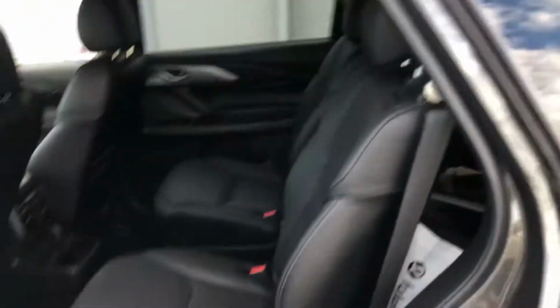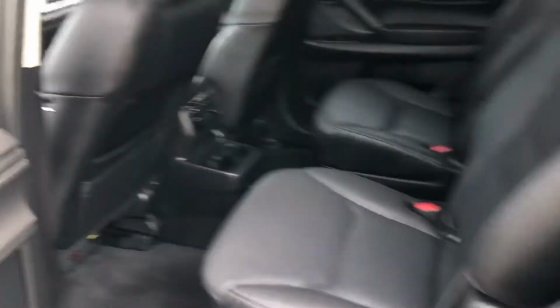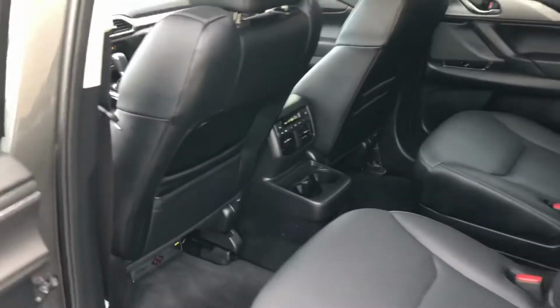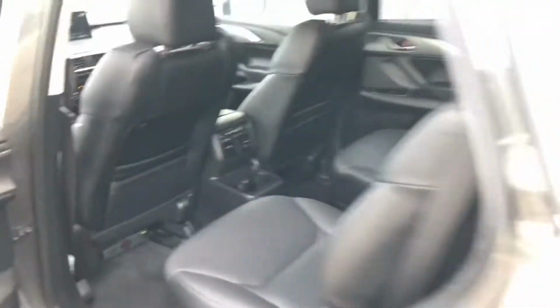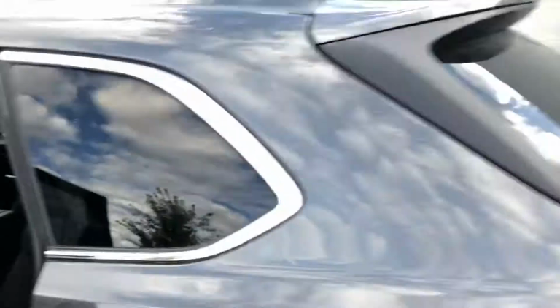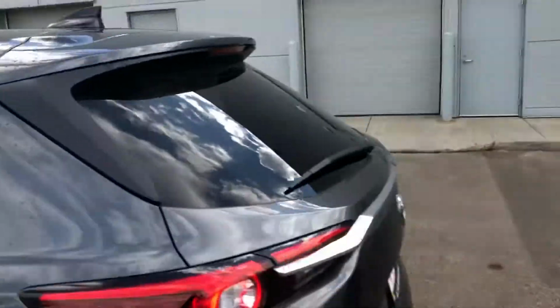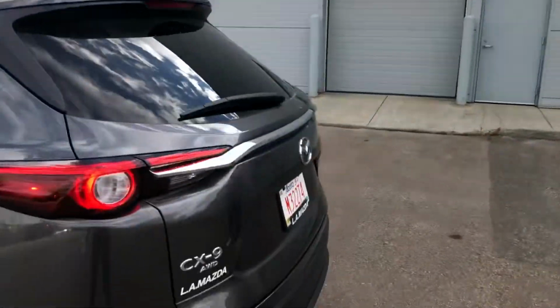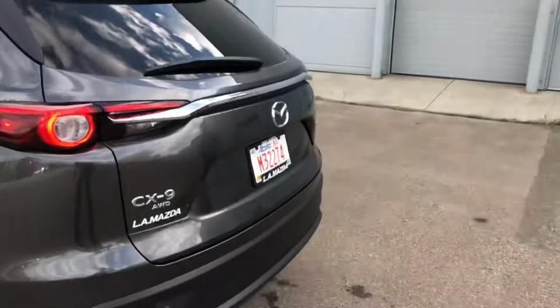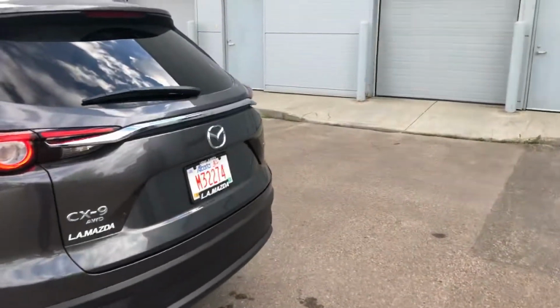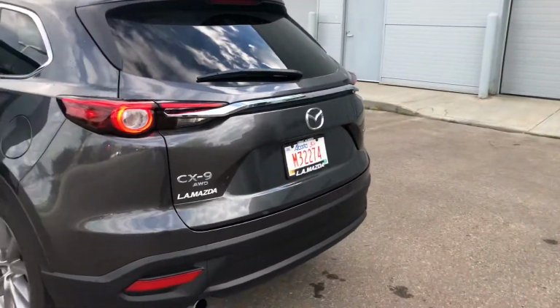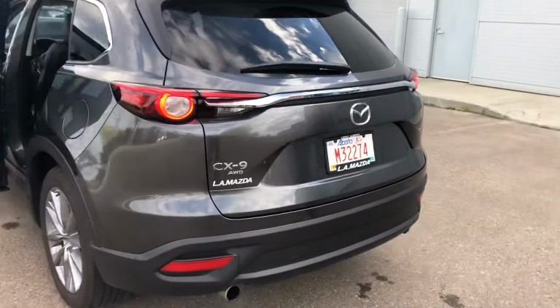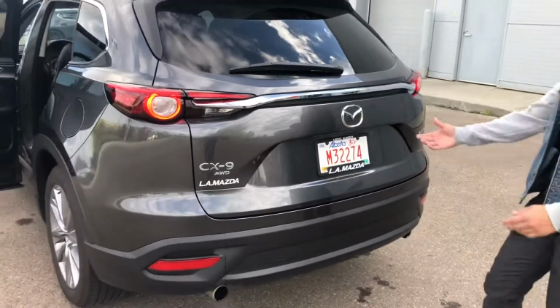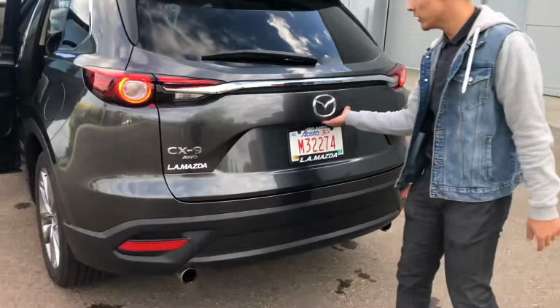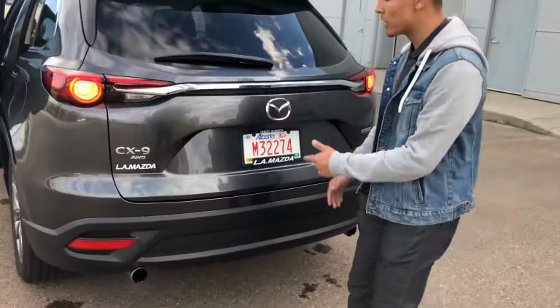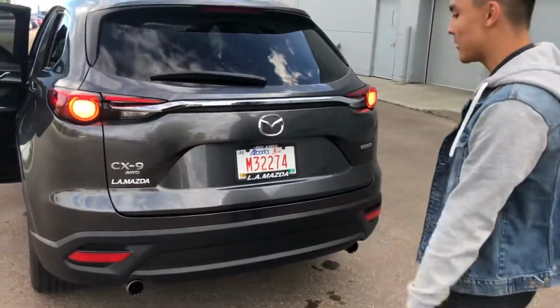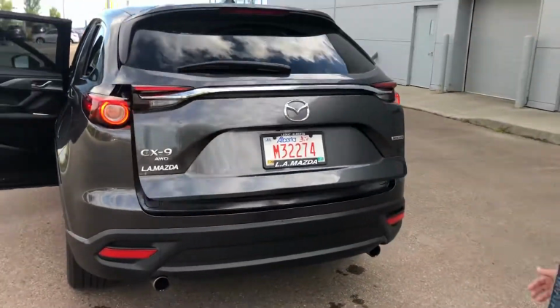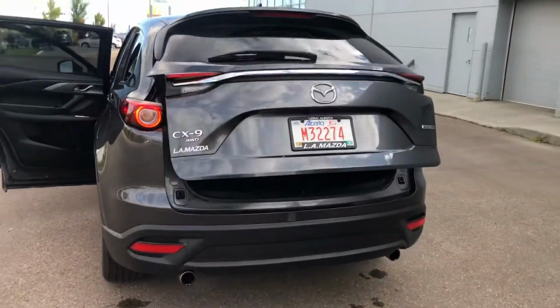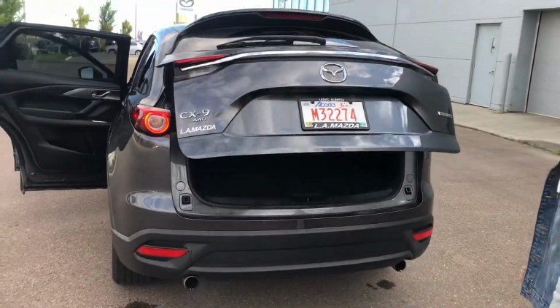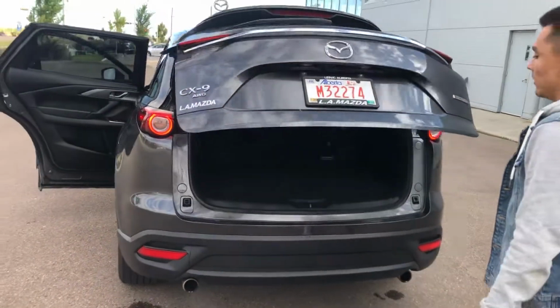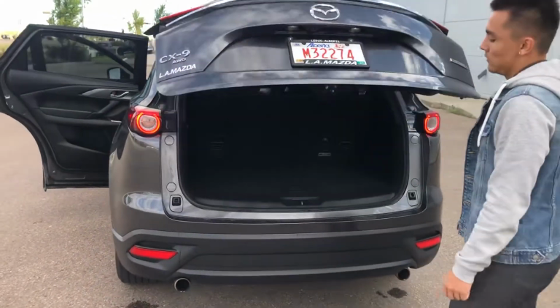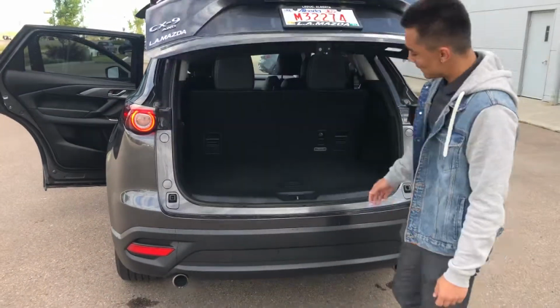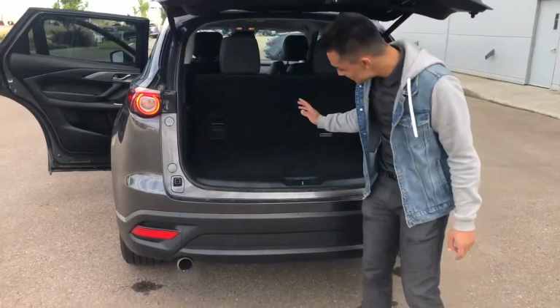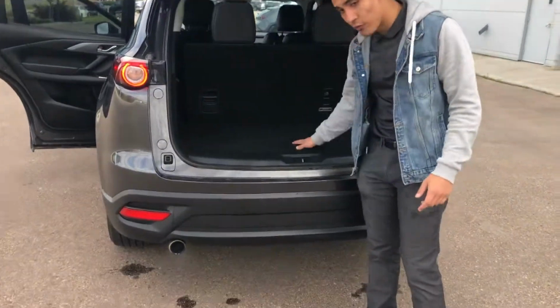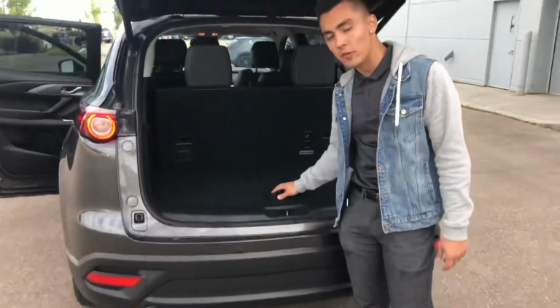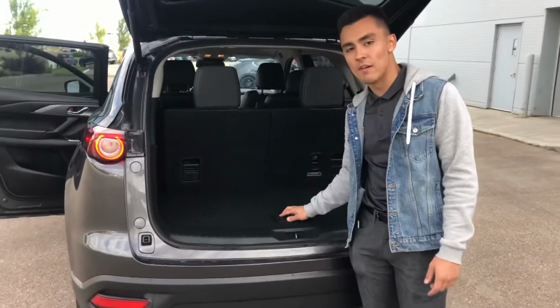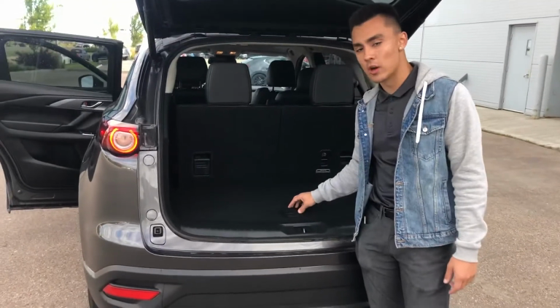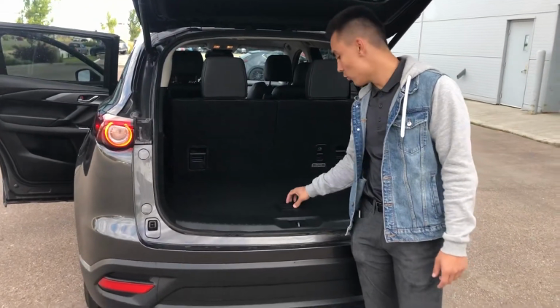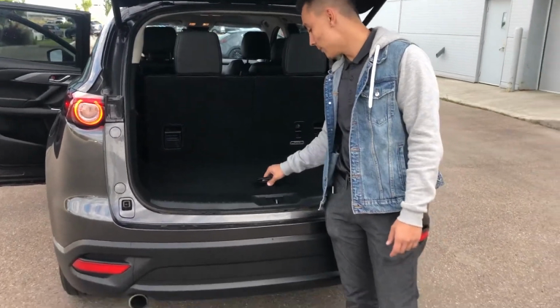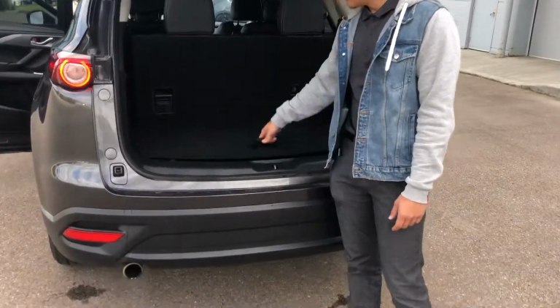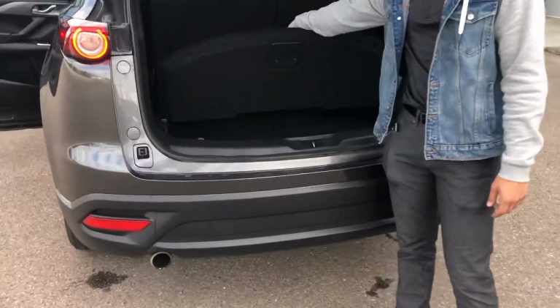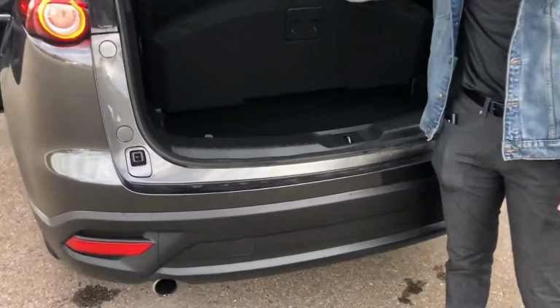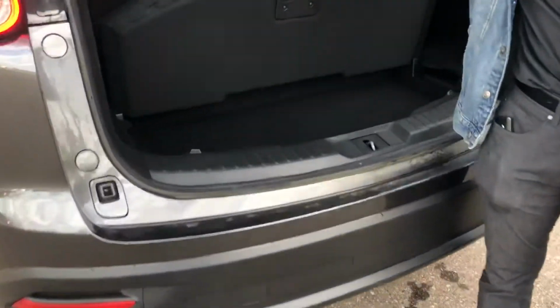Now come to the back with me here. You got your dual chrome tip exhaust and you got your power liftgate with the backup camera. Now these seats are foldable if you need to ever store anything, but there is more storage area down here.